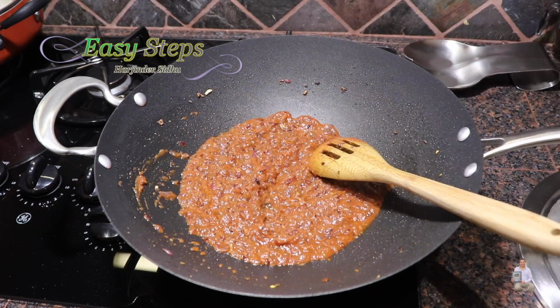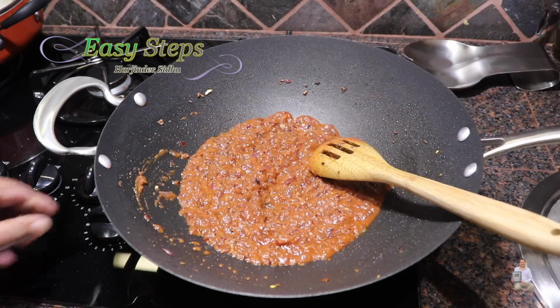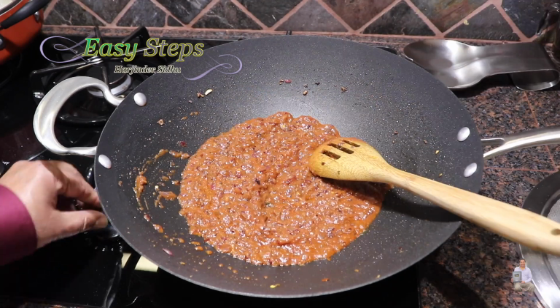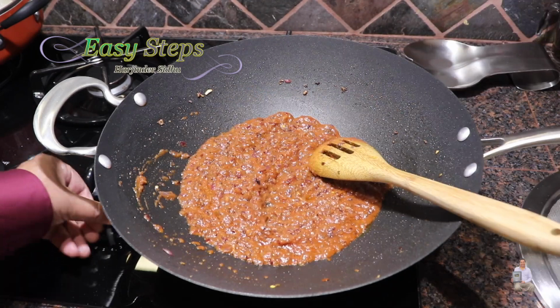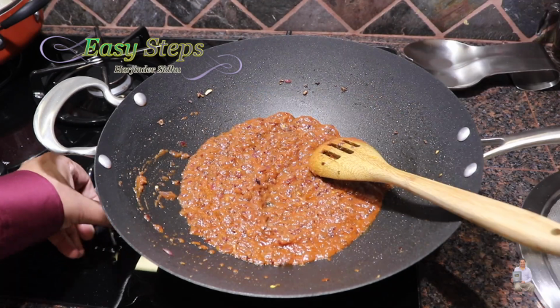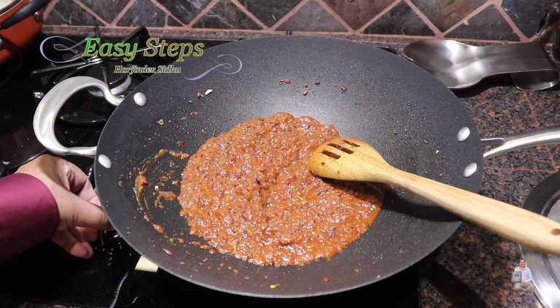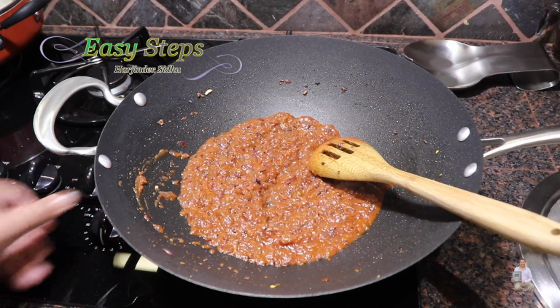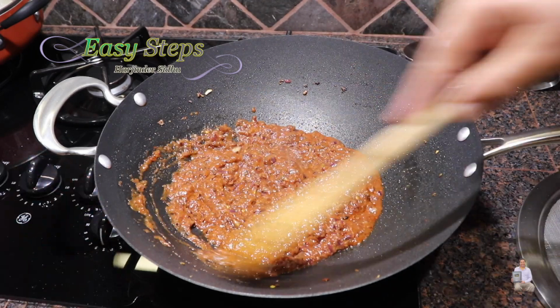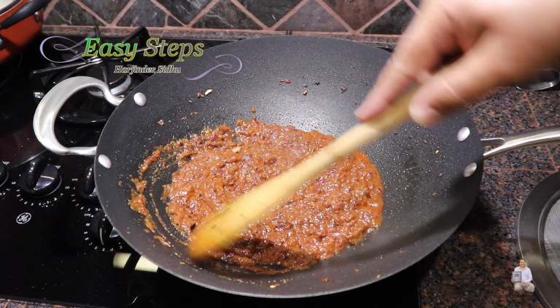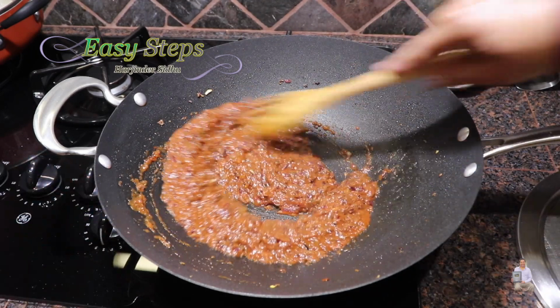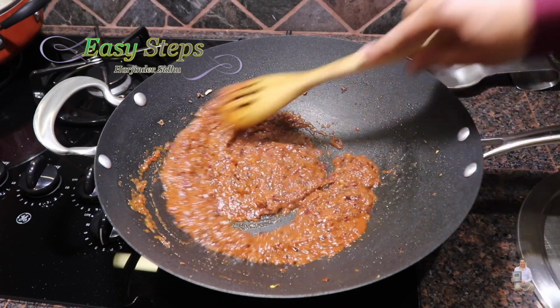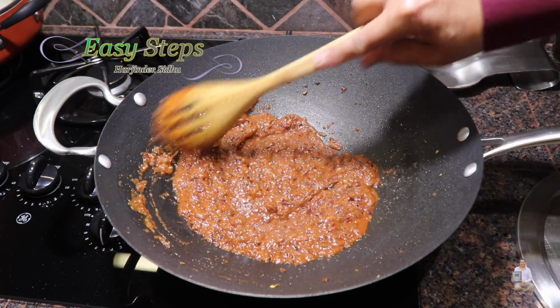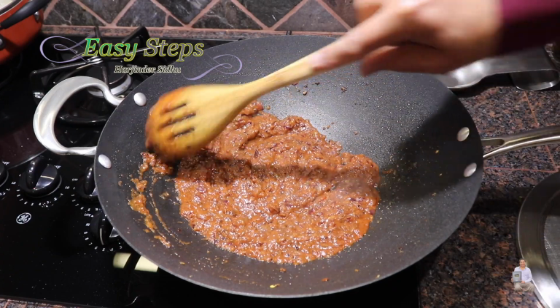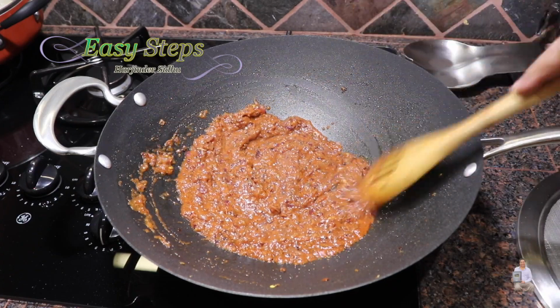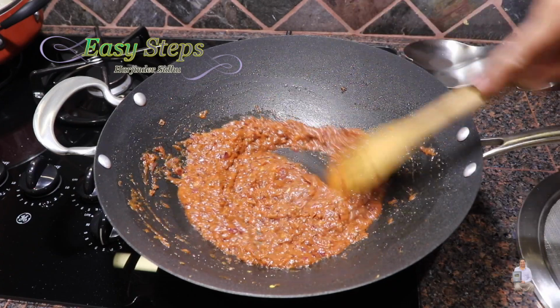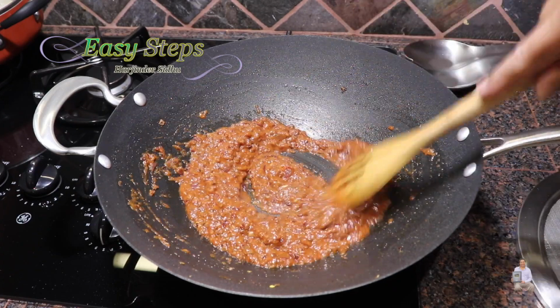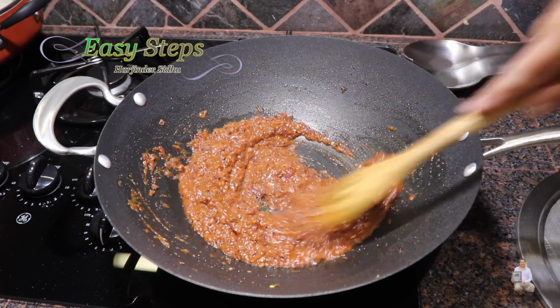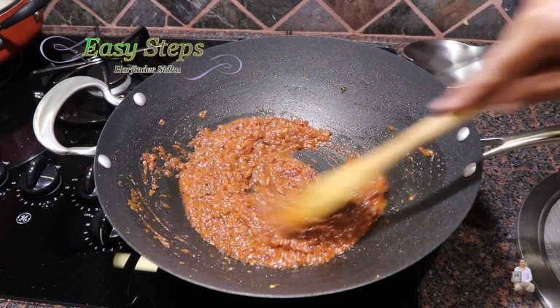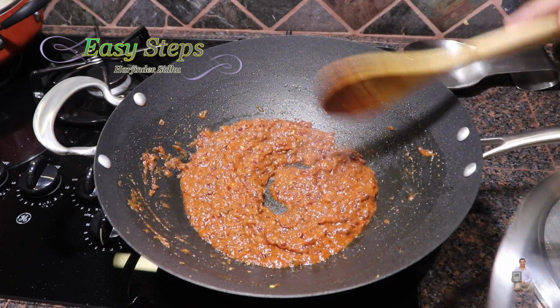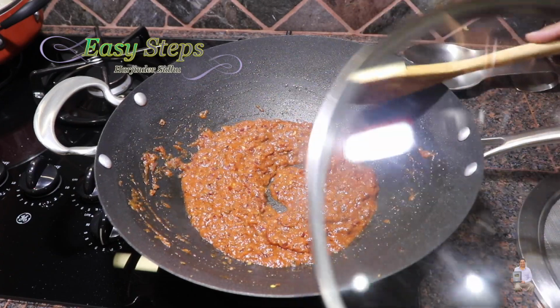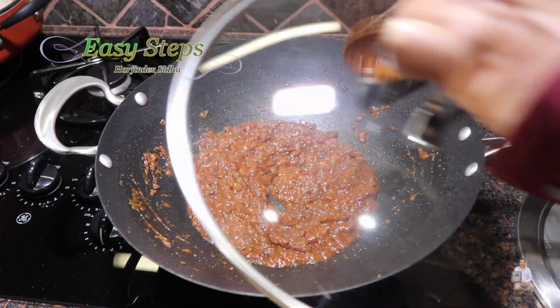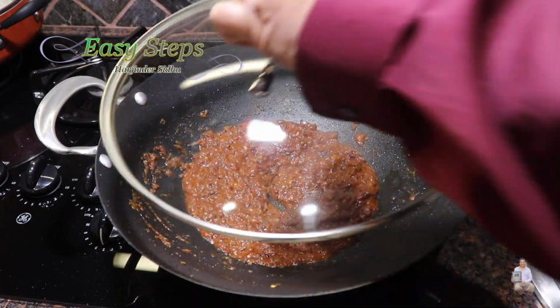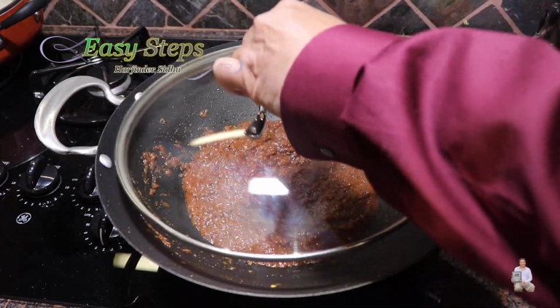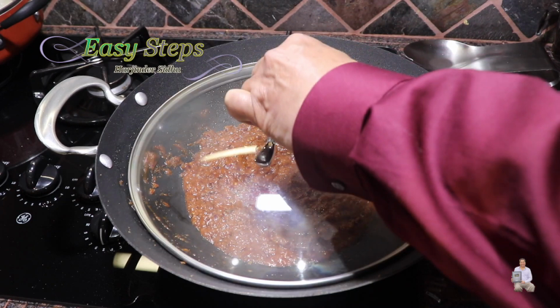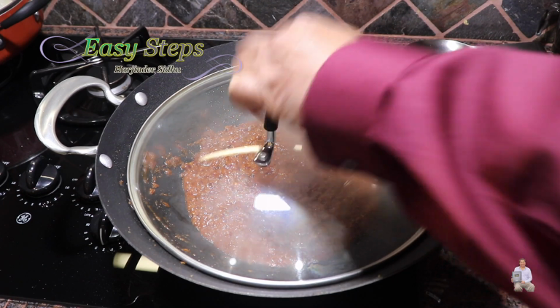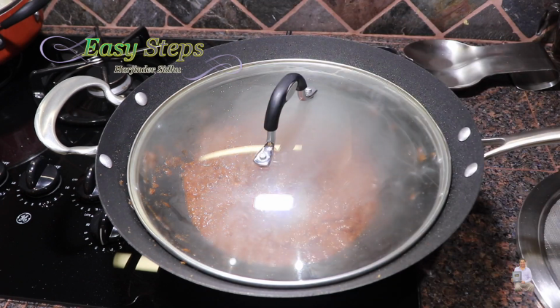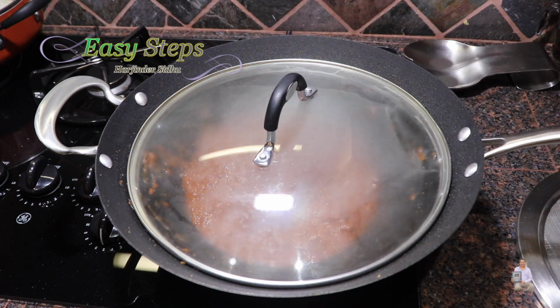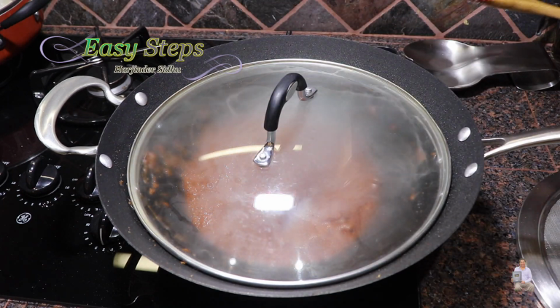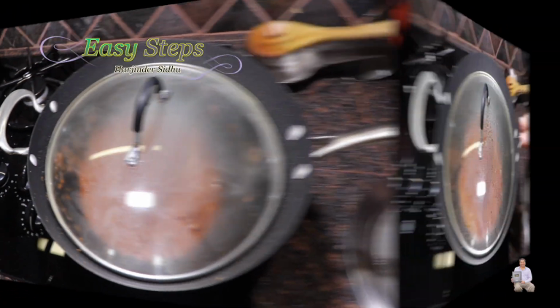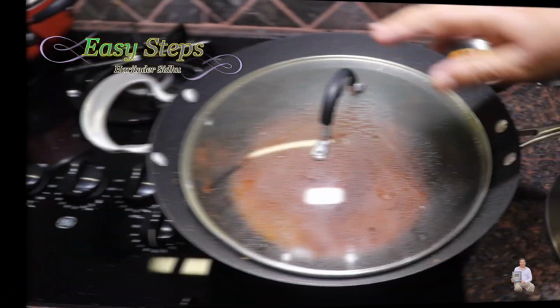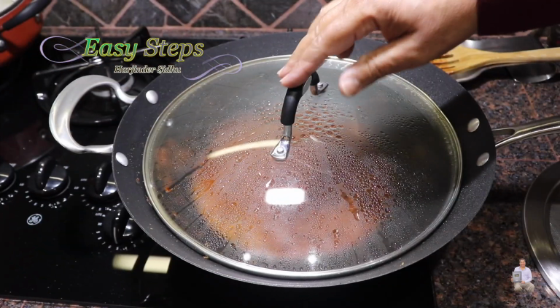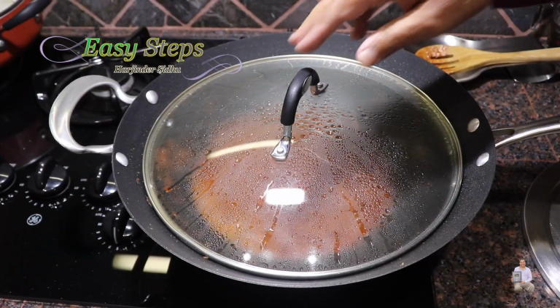Bring the gas to medium. Once it's nicely combined, we're going to cook the curry base for two minutes on medium heat.